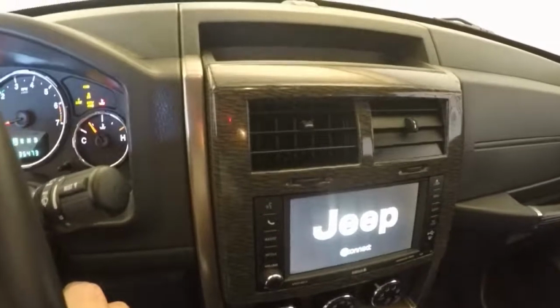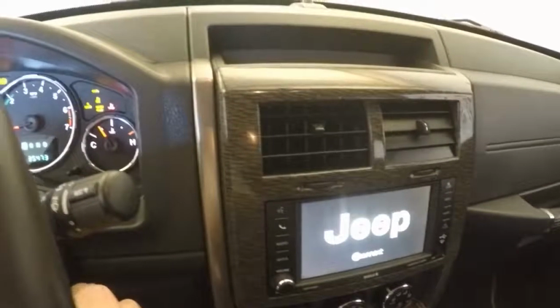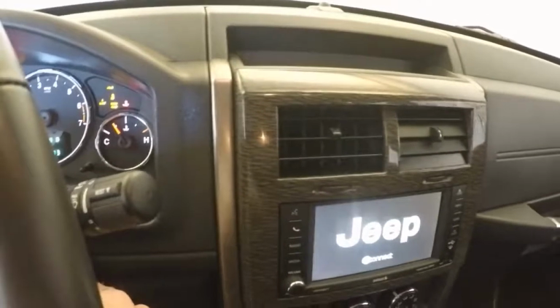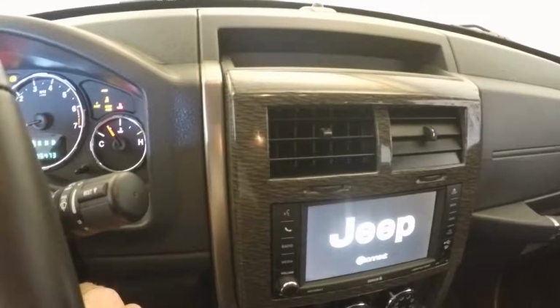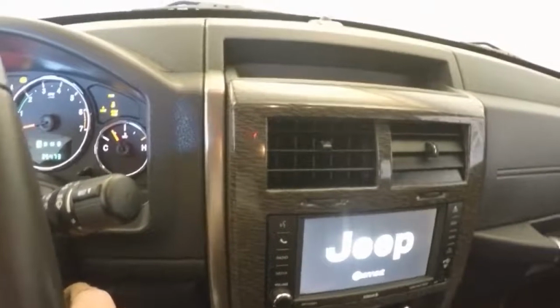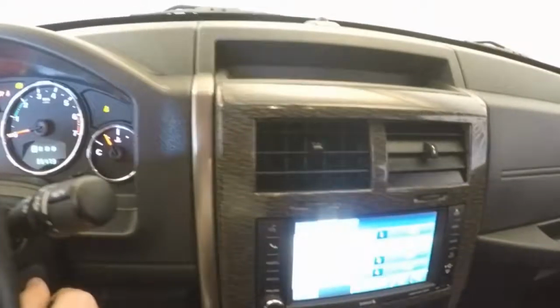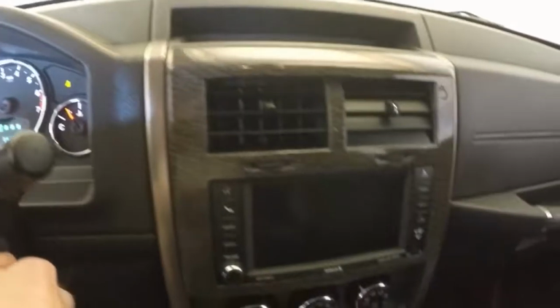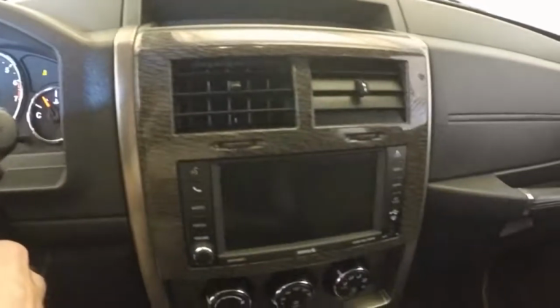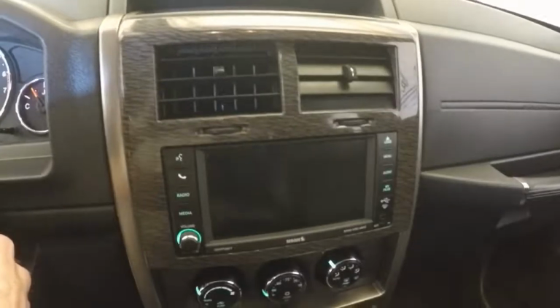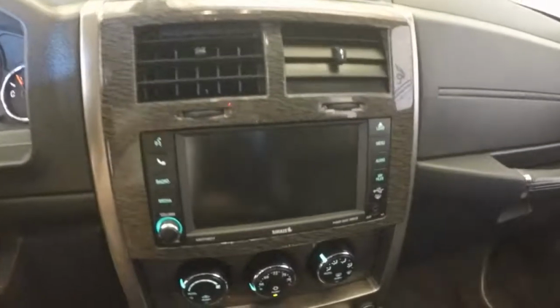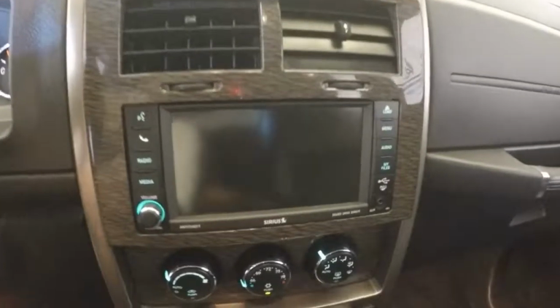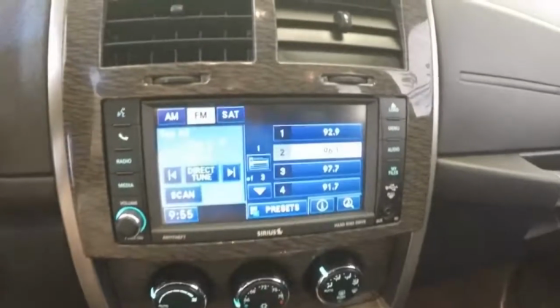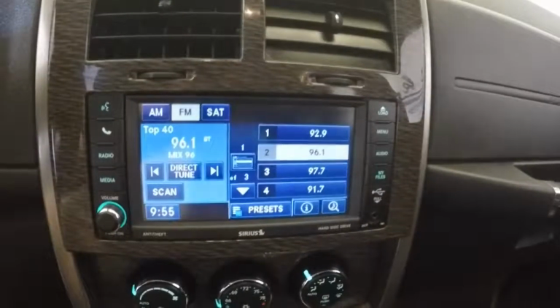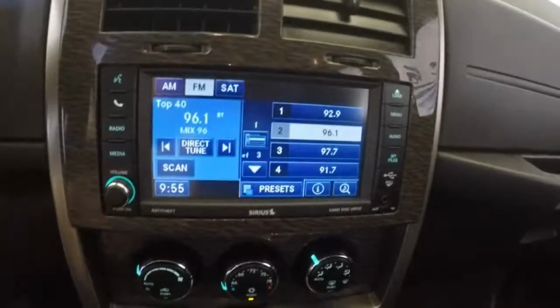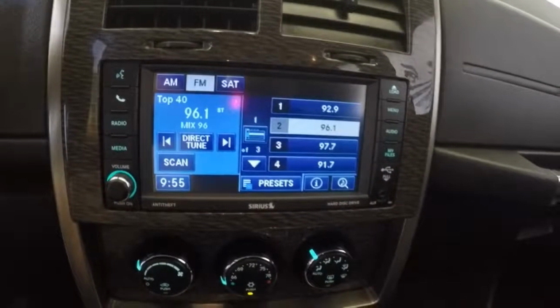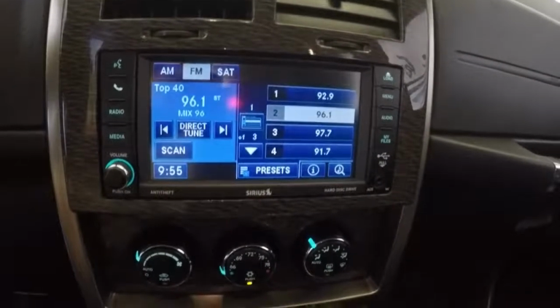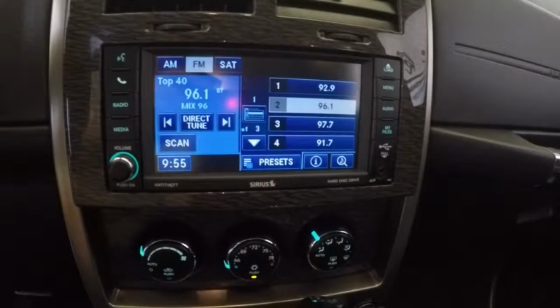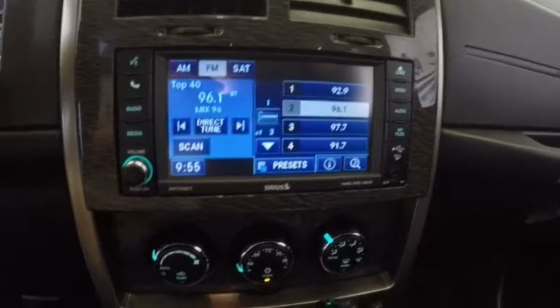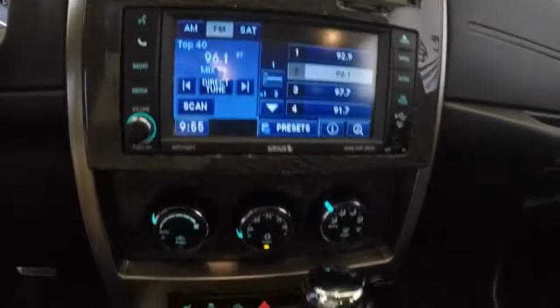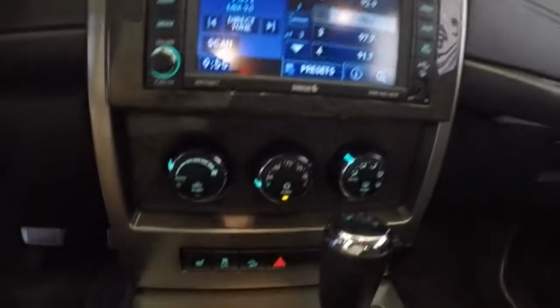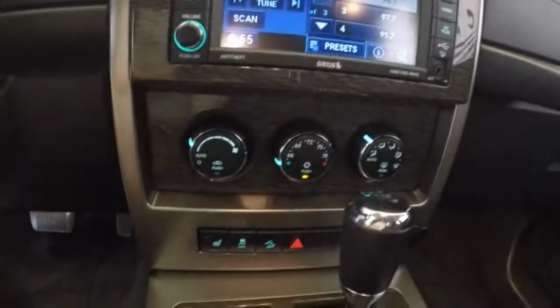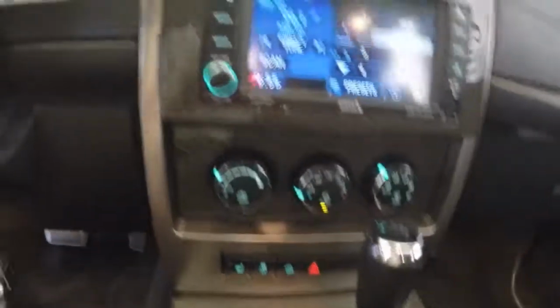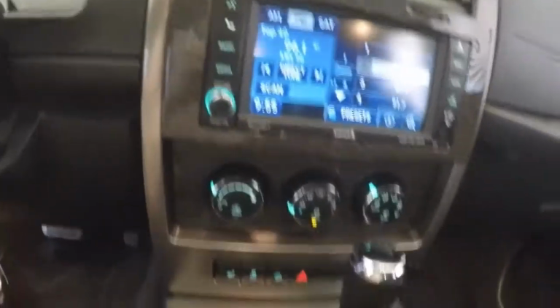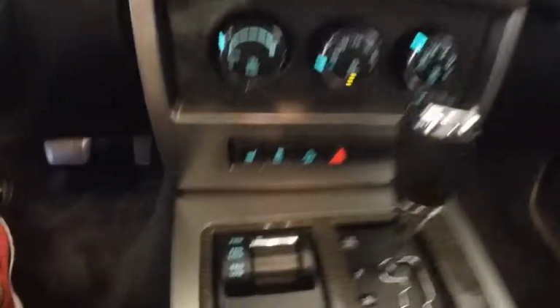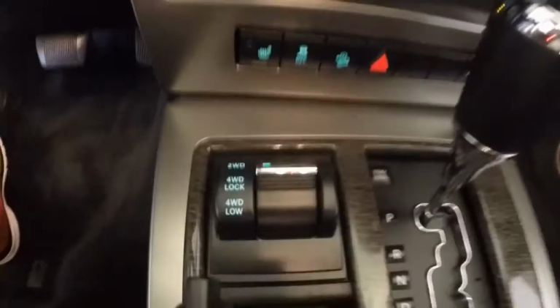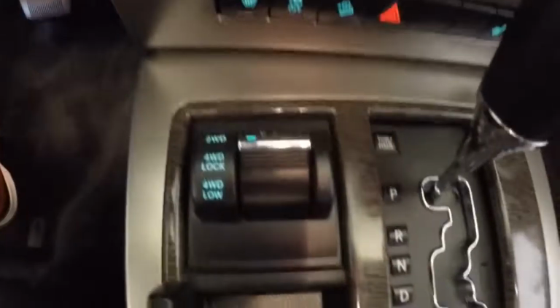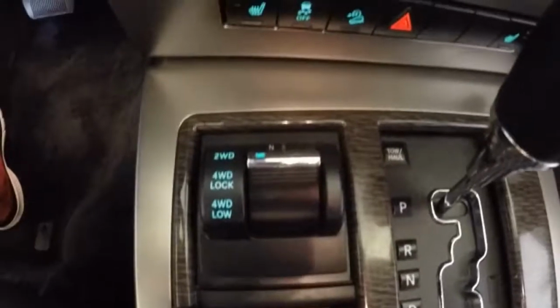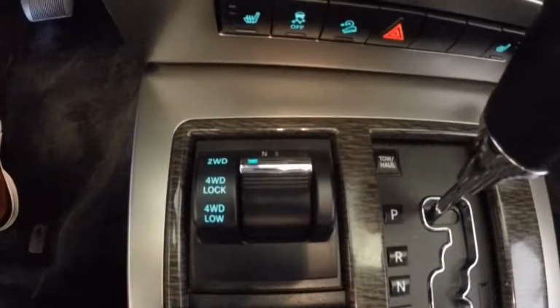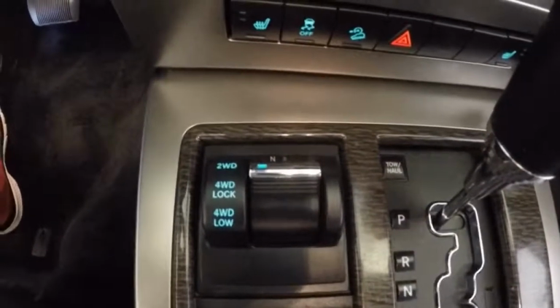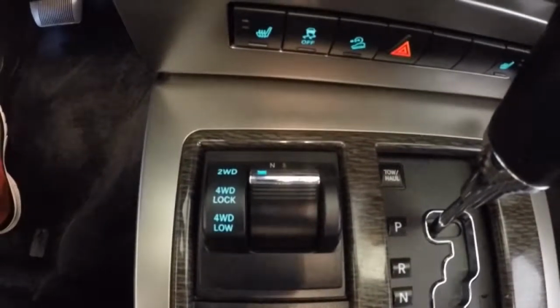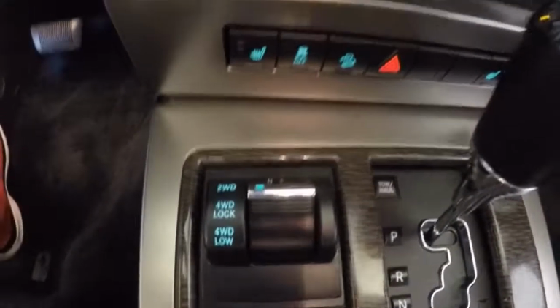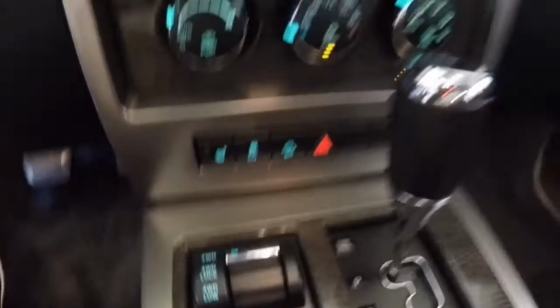This car has just about thirty-five and a half thousand miles. There's a nice touchscreen display and climate control, and there's your switch for the four by four.